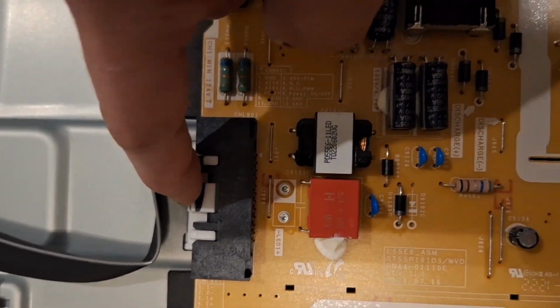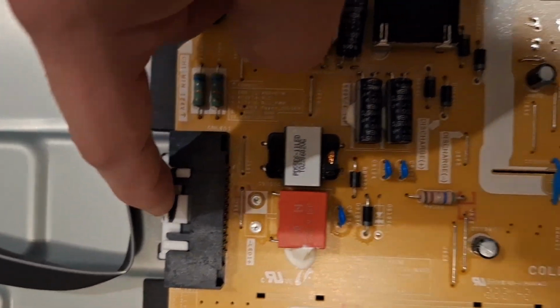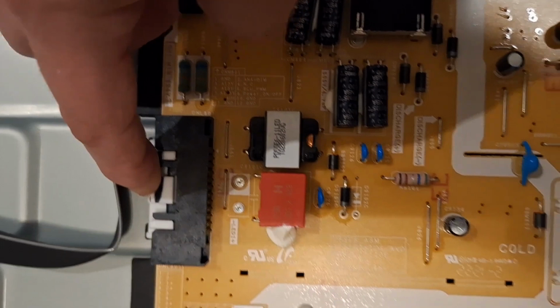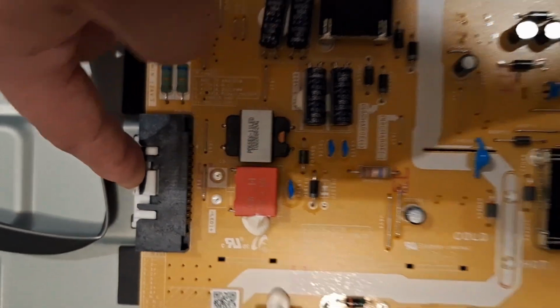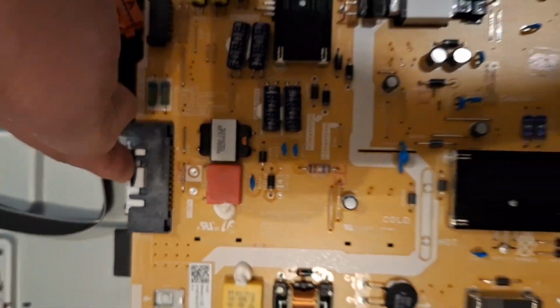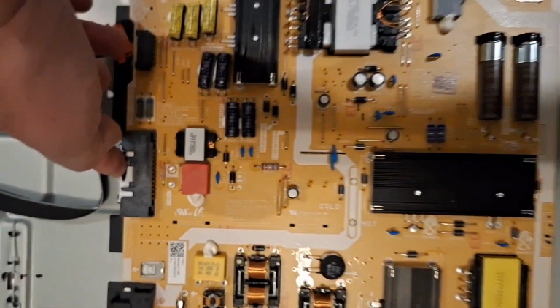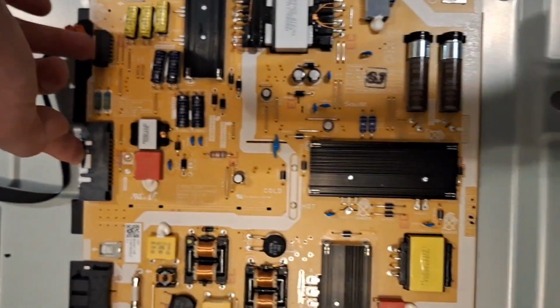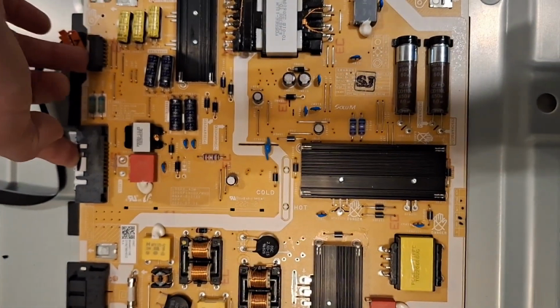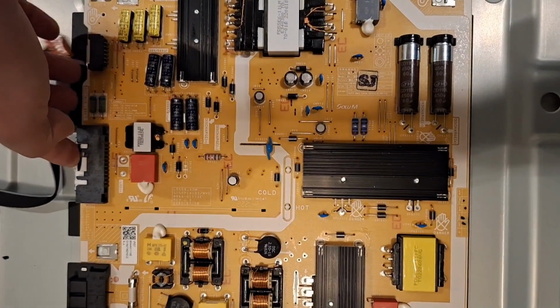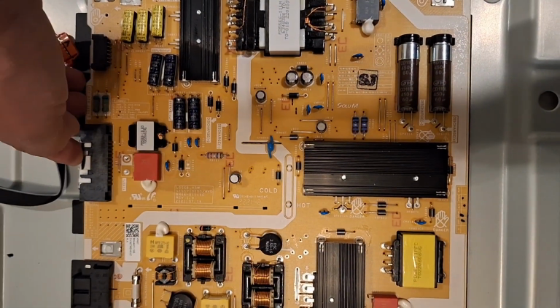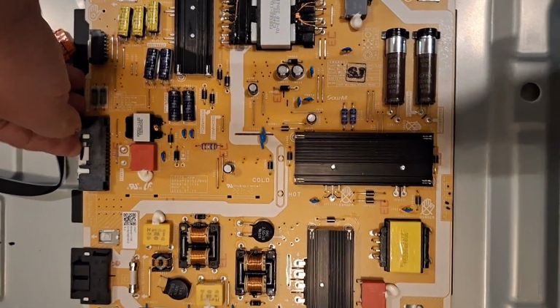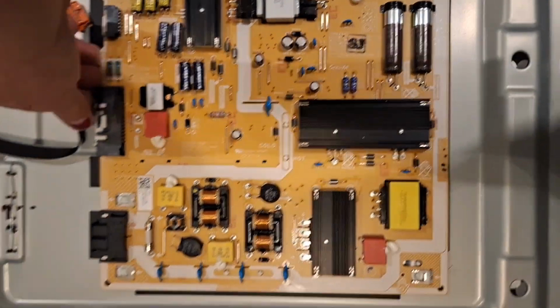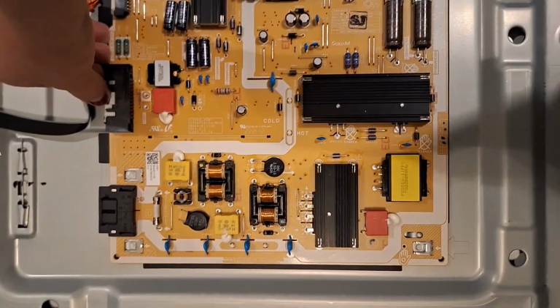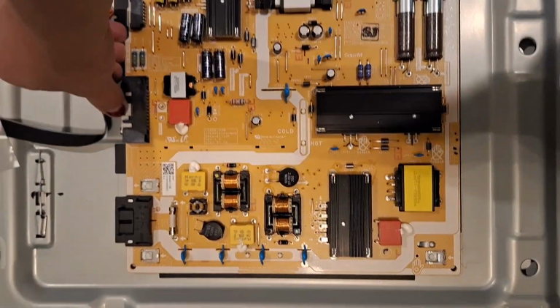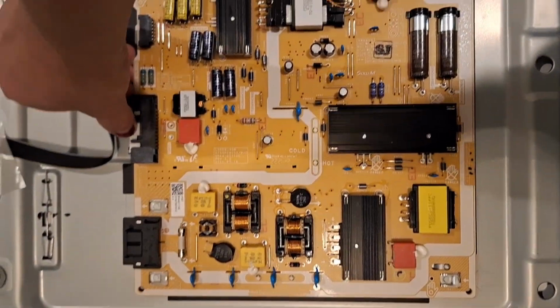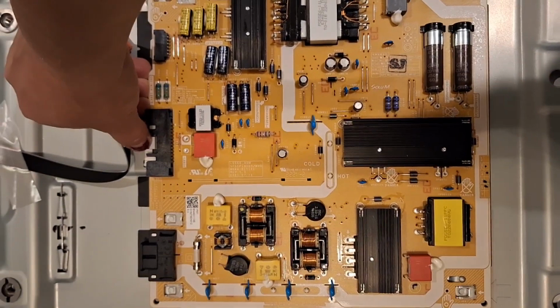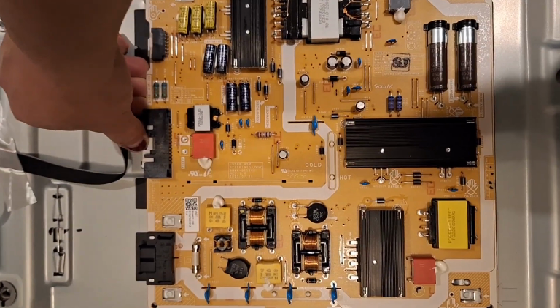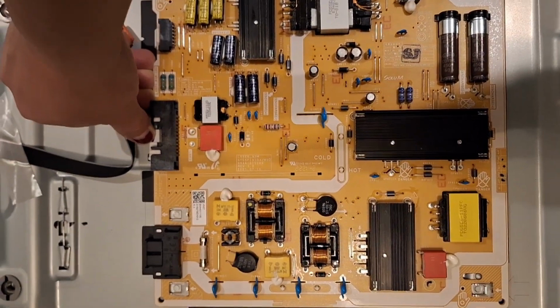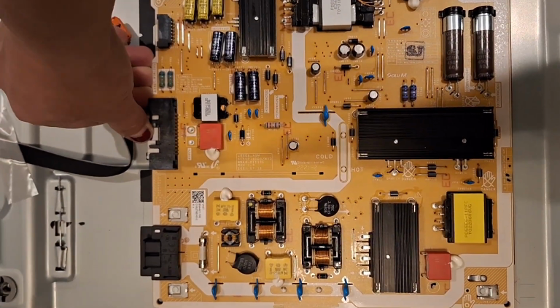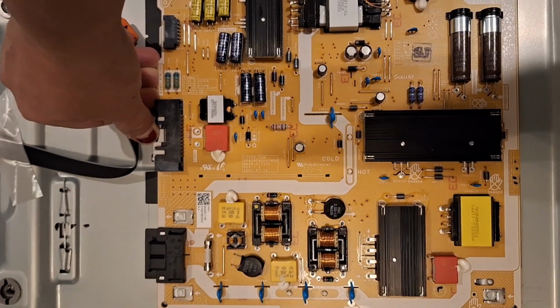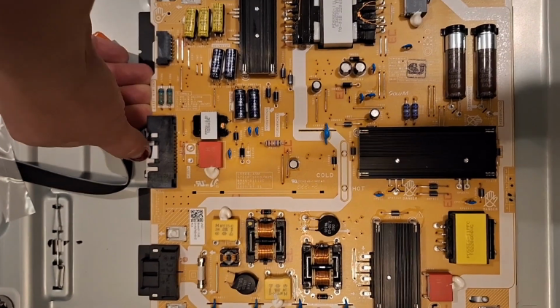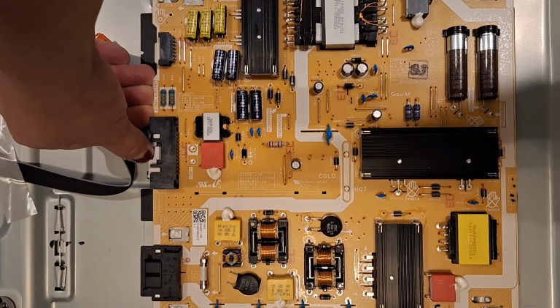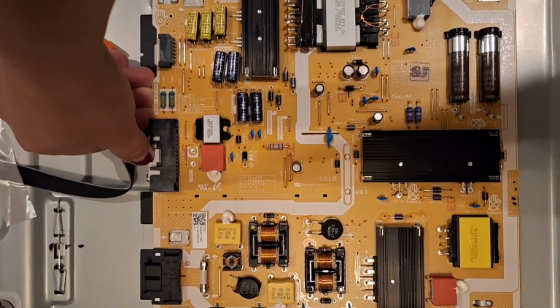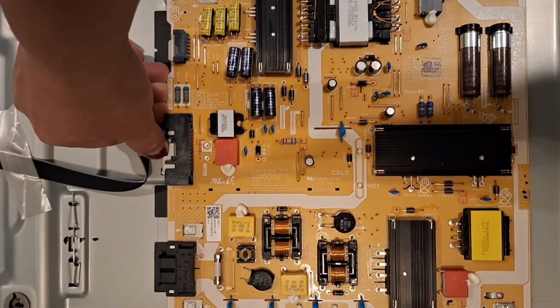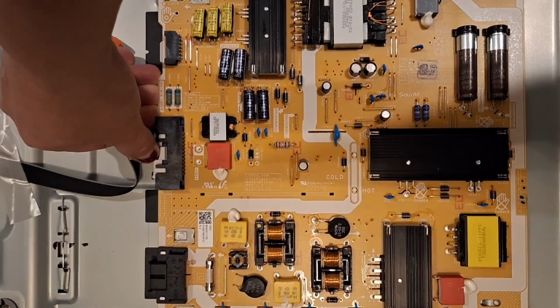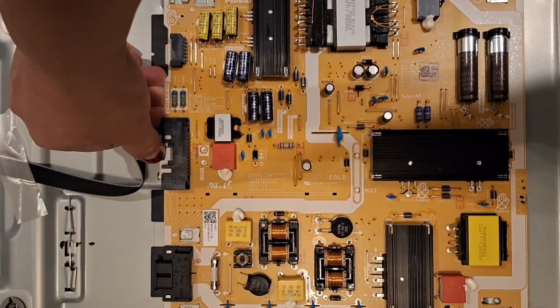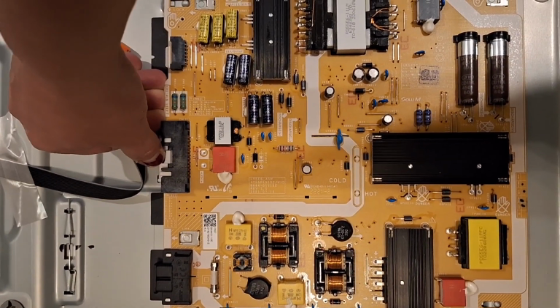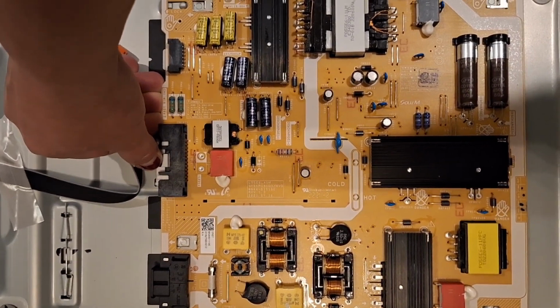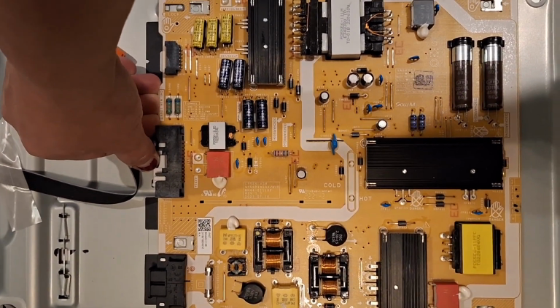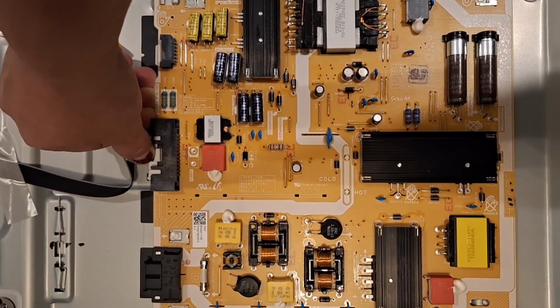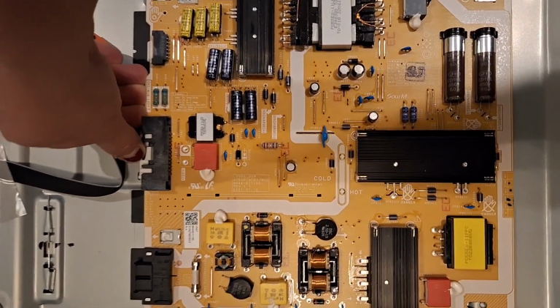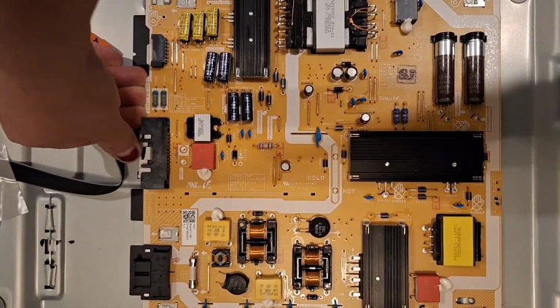To release the board, you just push it and that should release the whole board — again, harder to do with one hand.